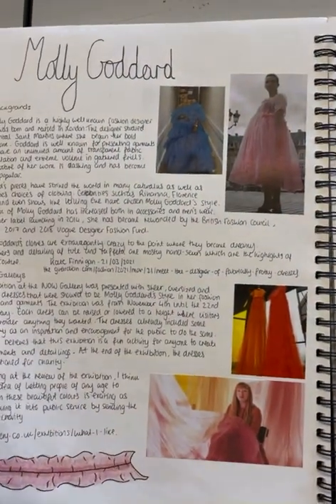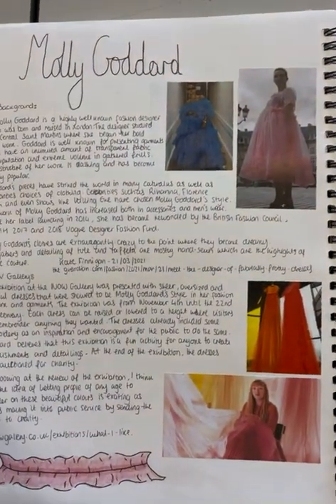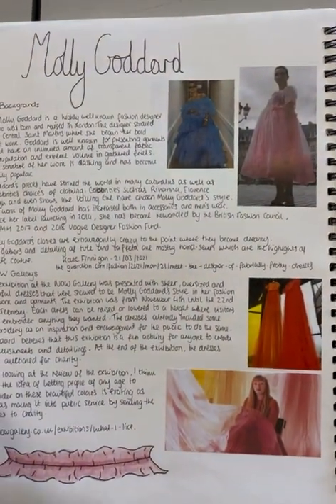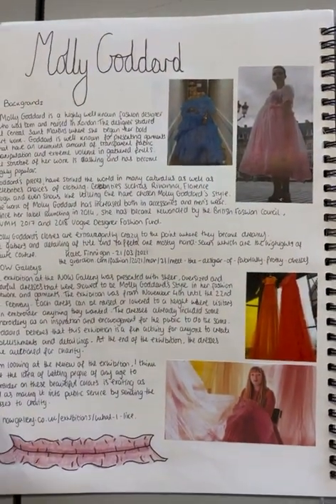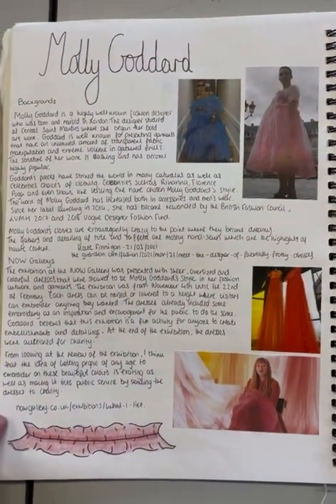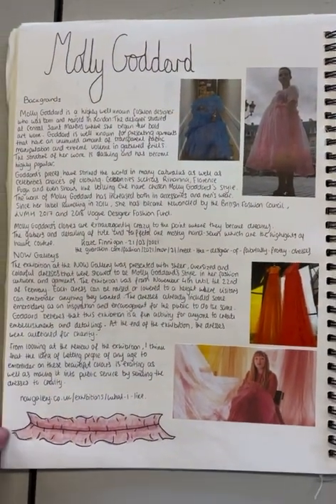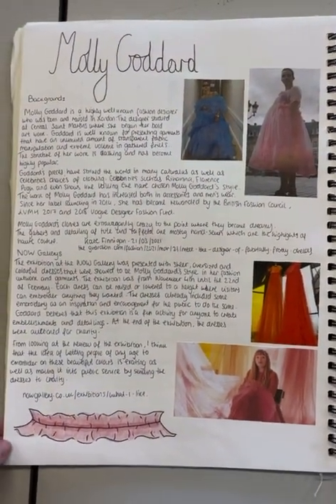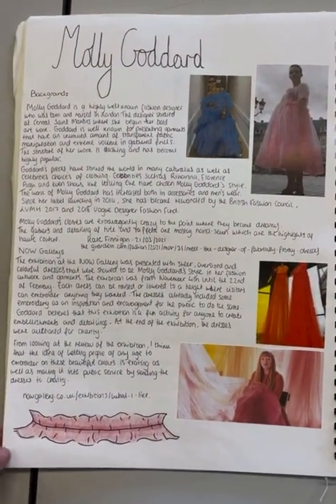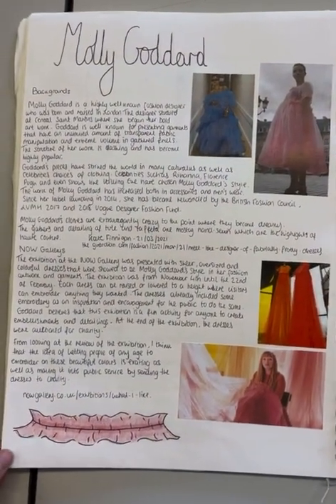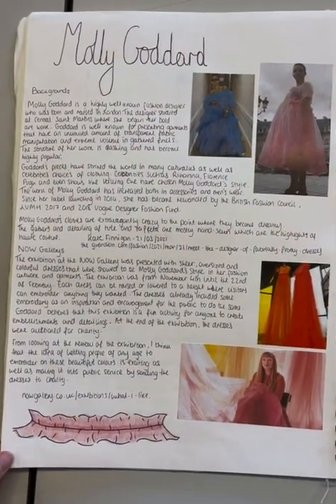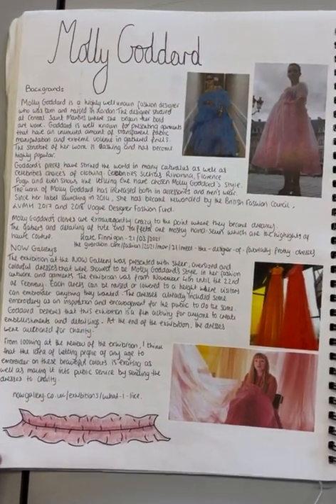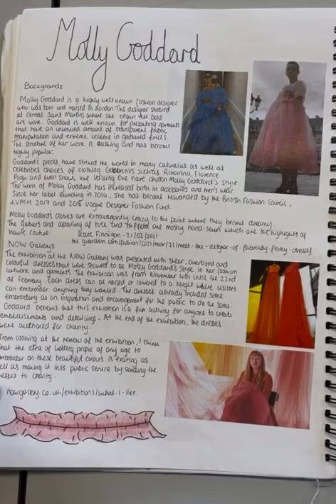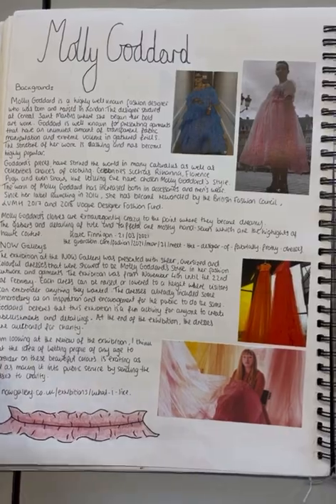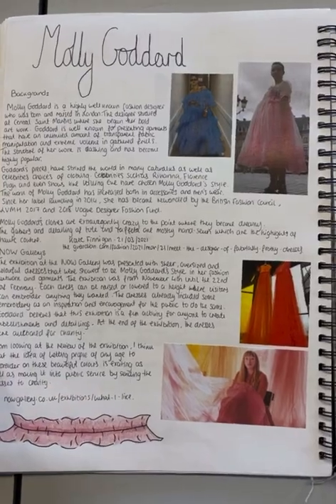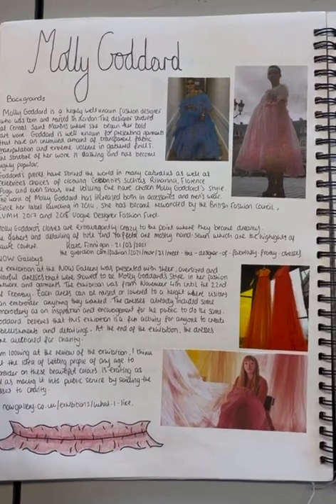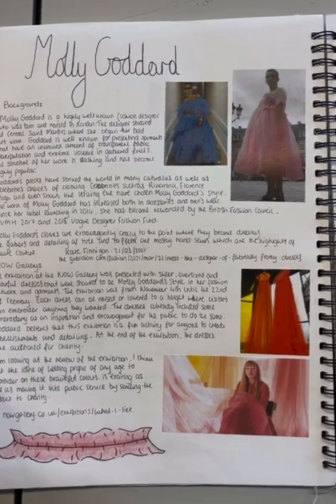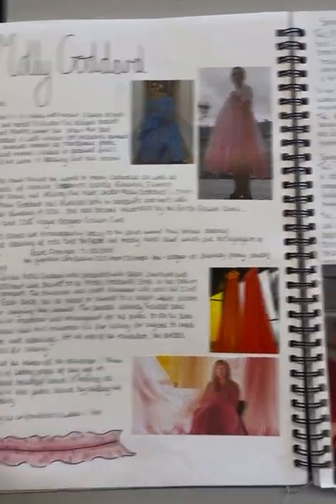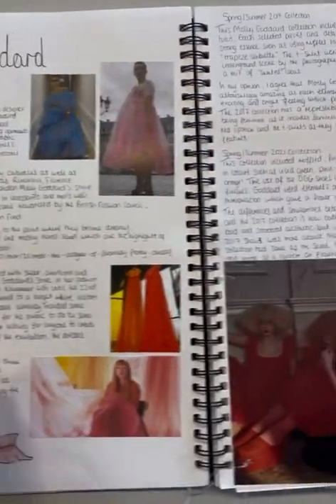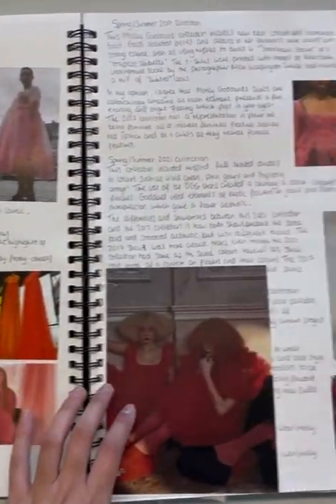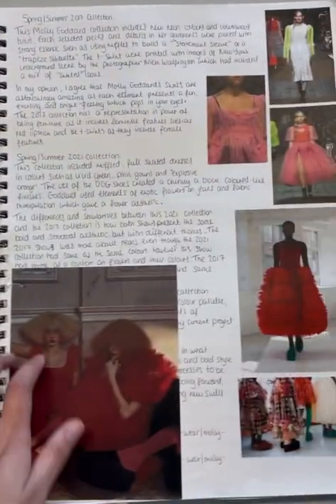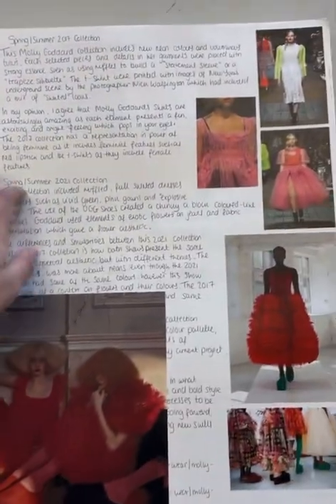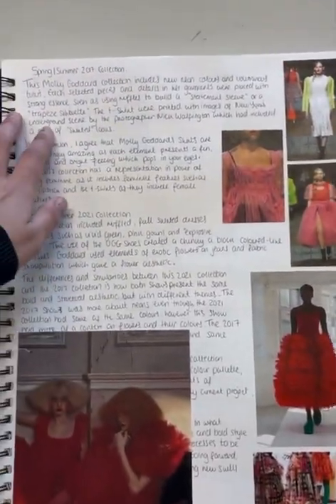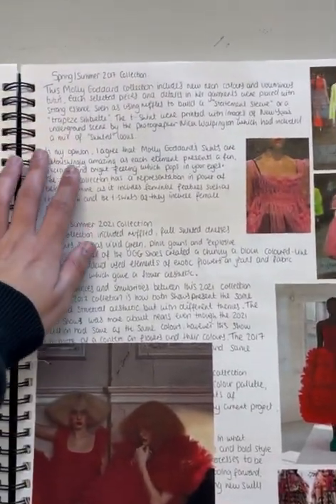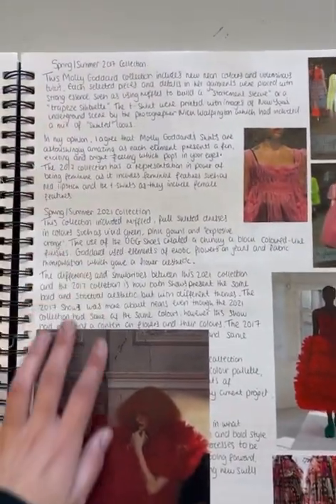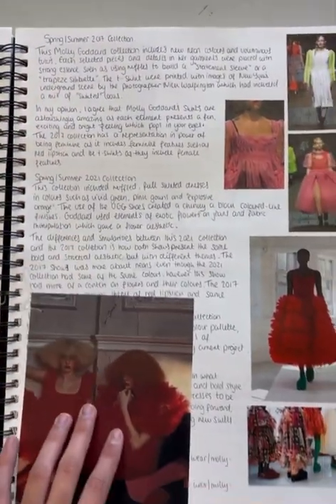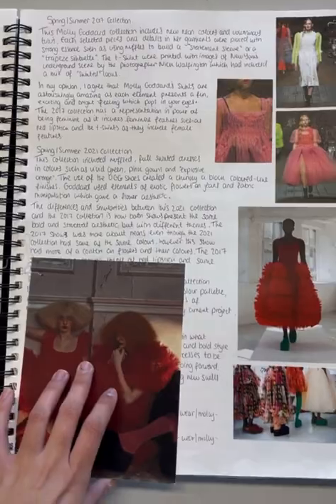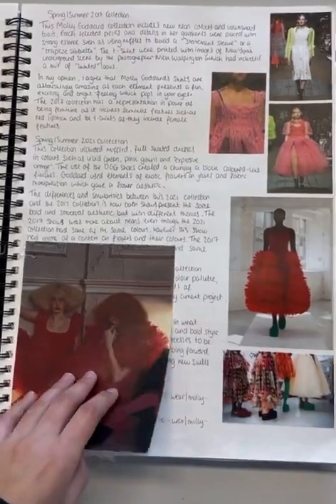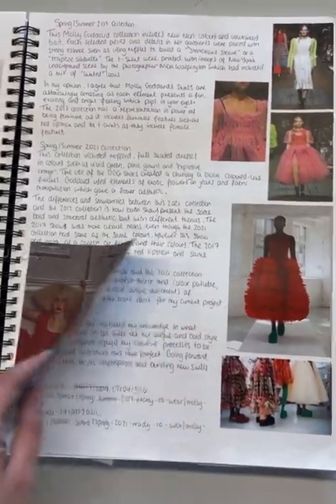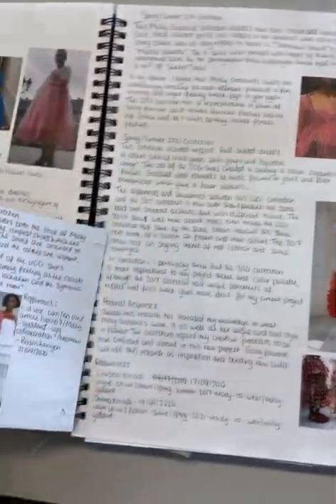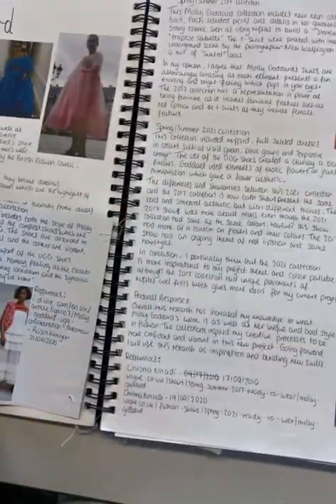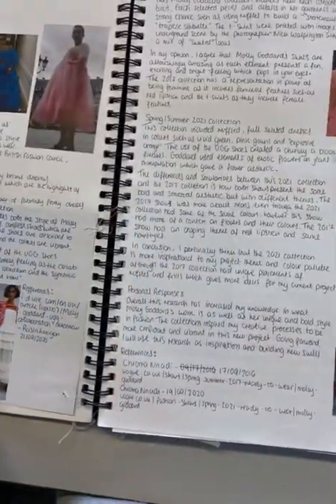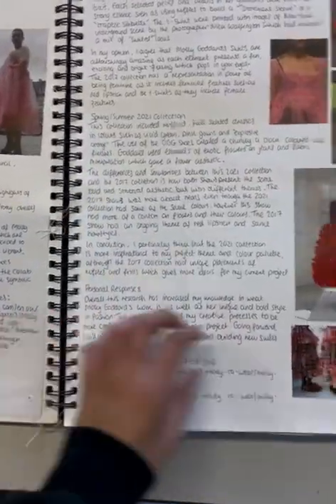I also did secondary research on Molly Goddard, her background, and her importance in the fashion industry. Here are two collections and research on her collaboration with UGG.